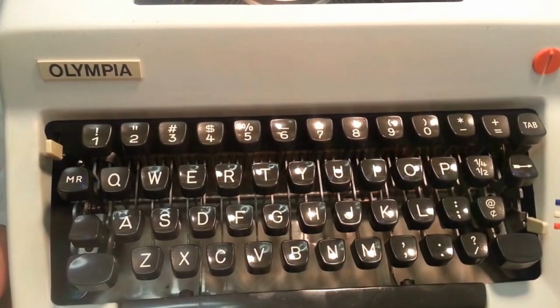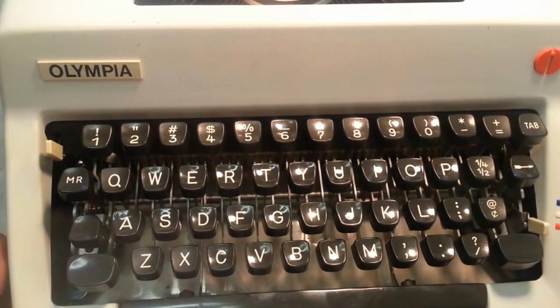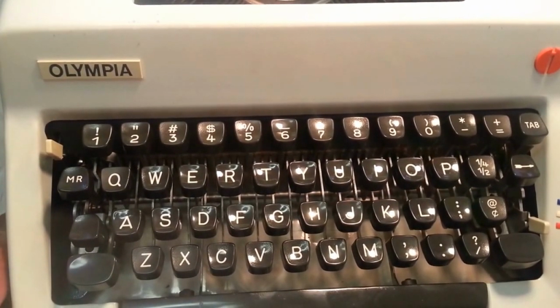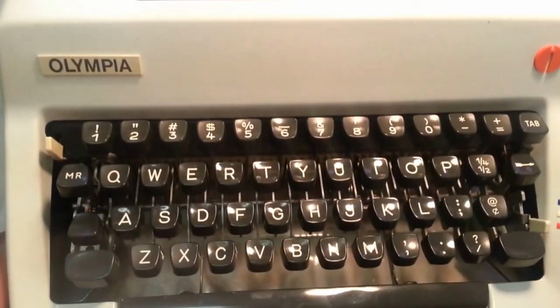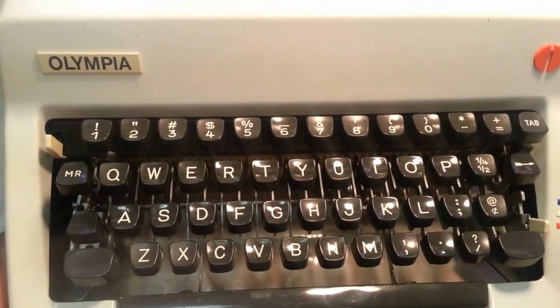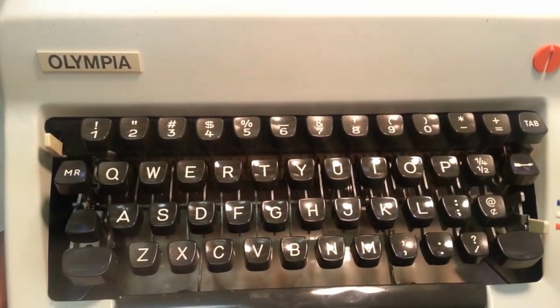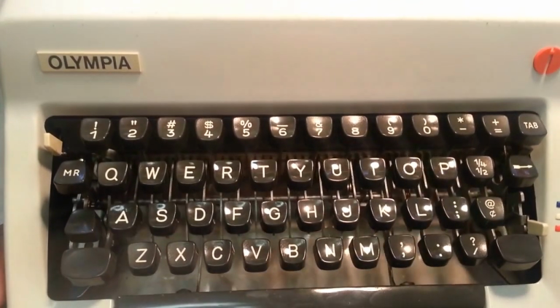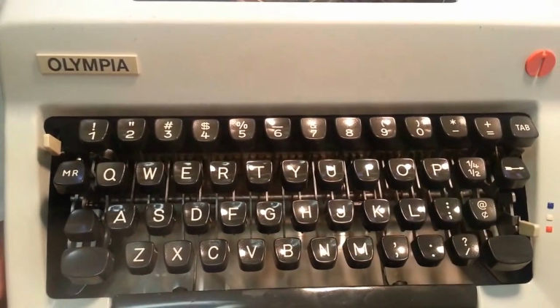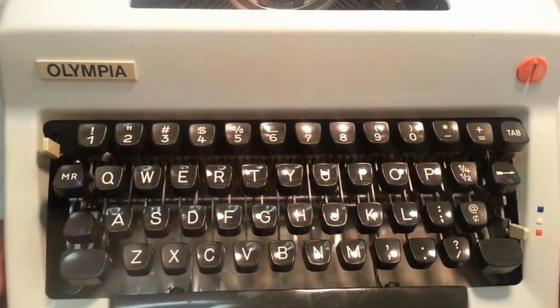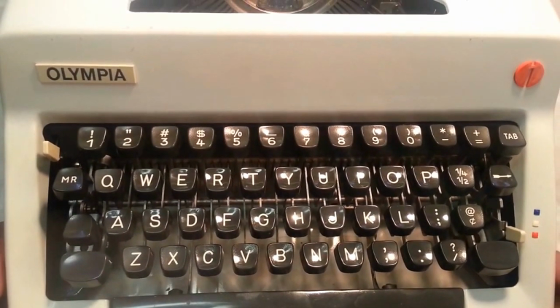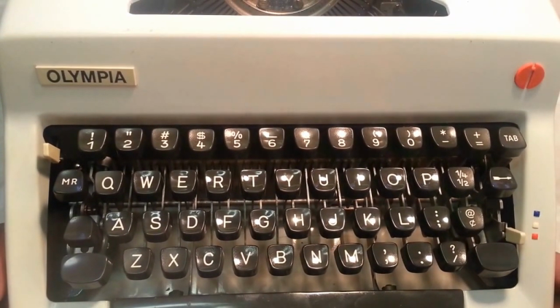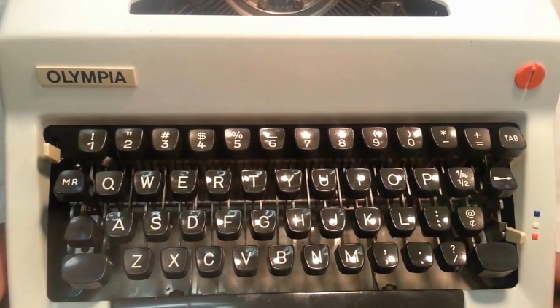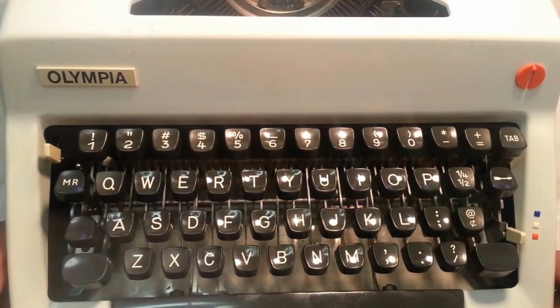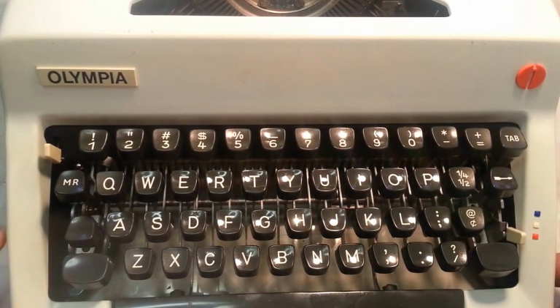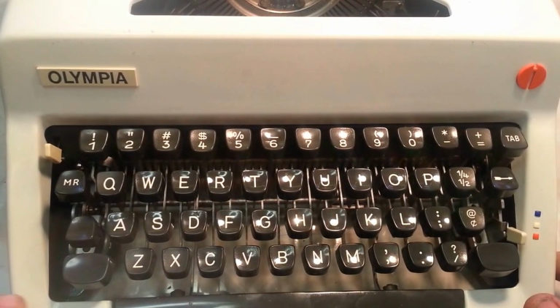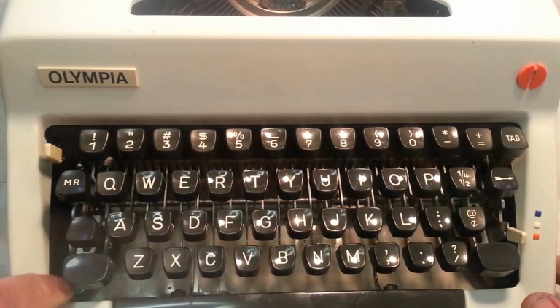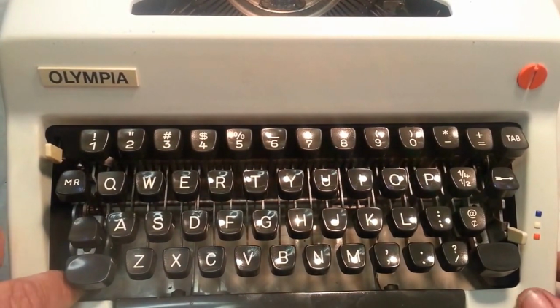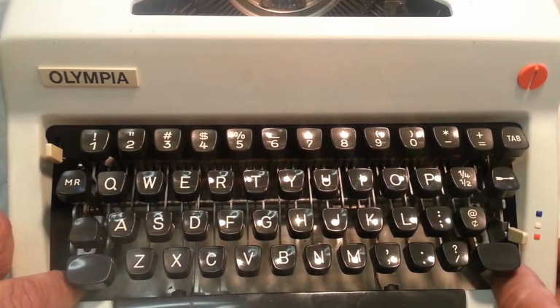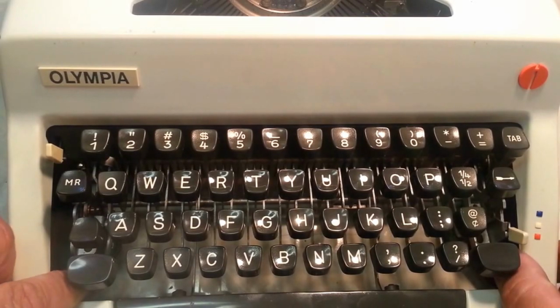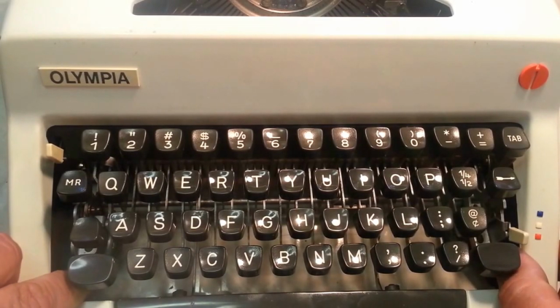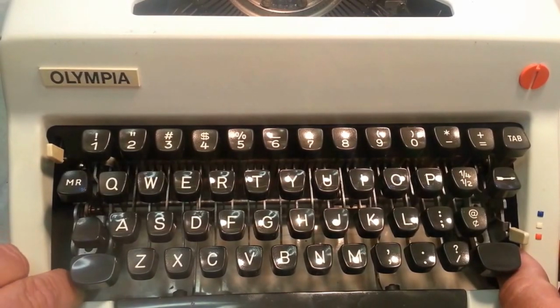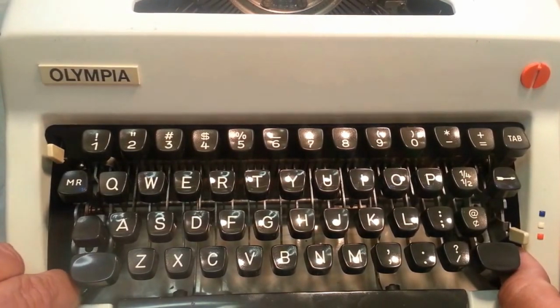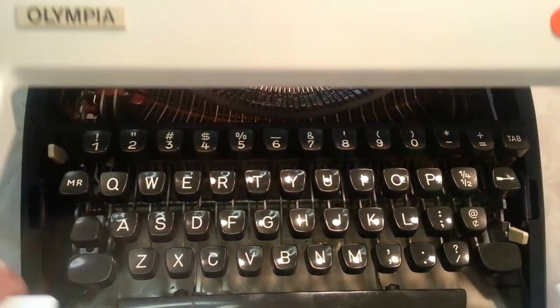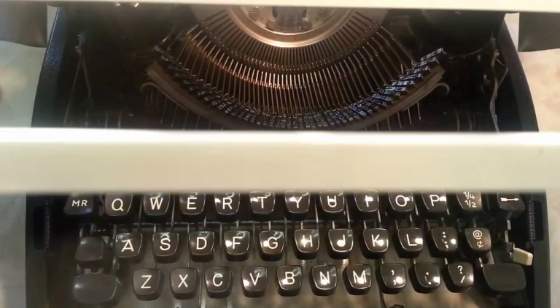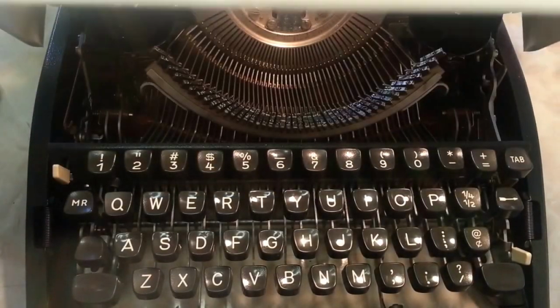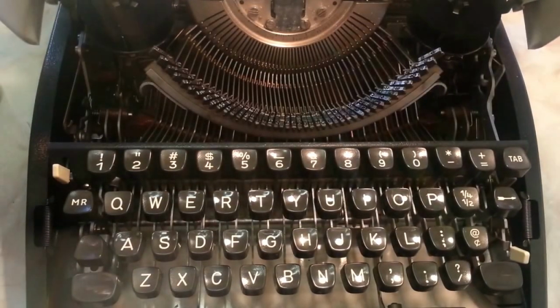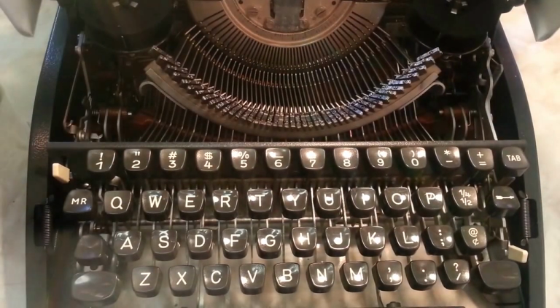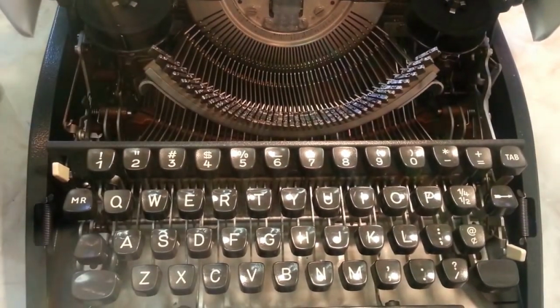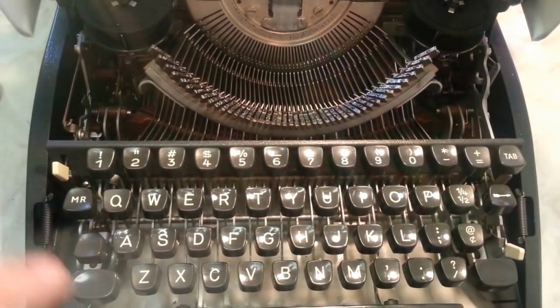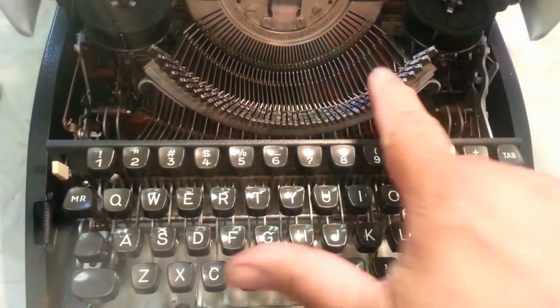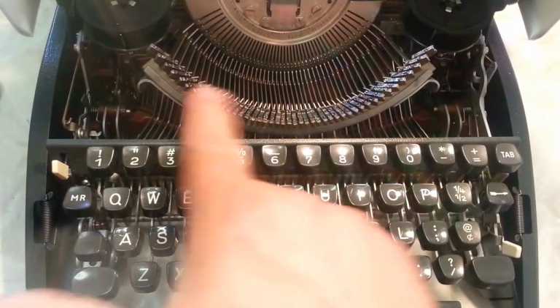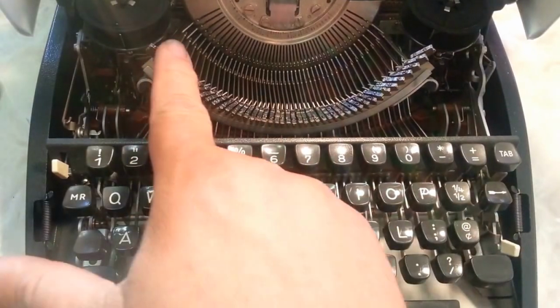Here's an Olympia — I think this is an SM8. Pretty common machine from the 60s, early 70s. This lid opens up. You can see the typefaces here.